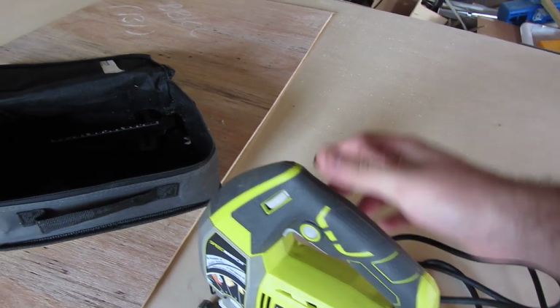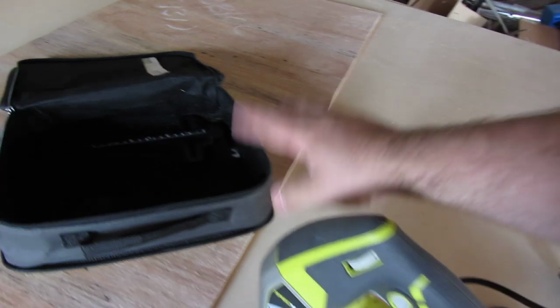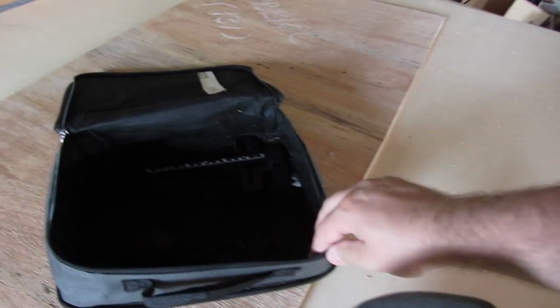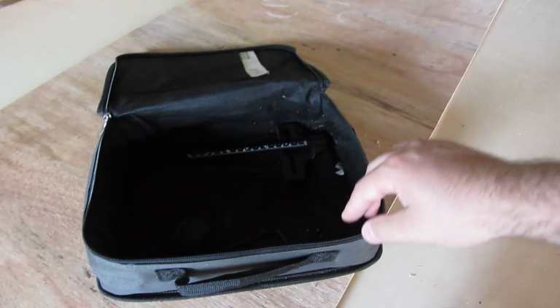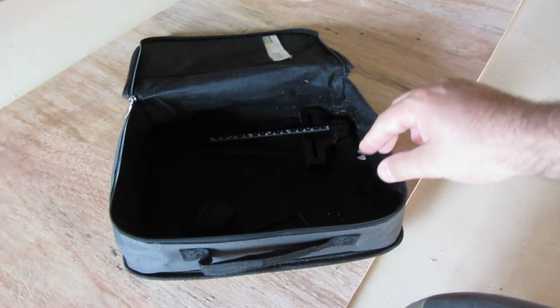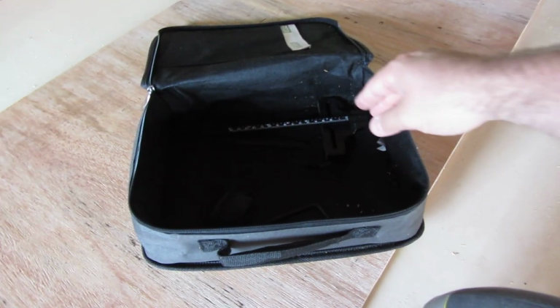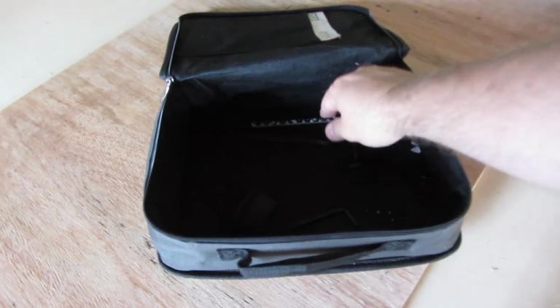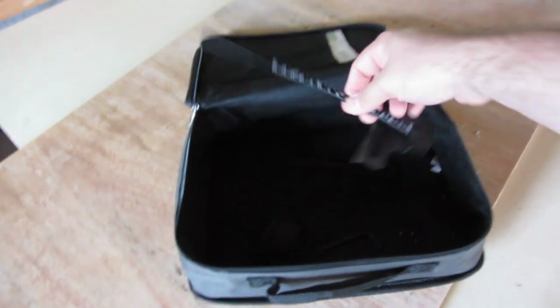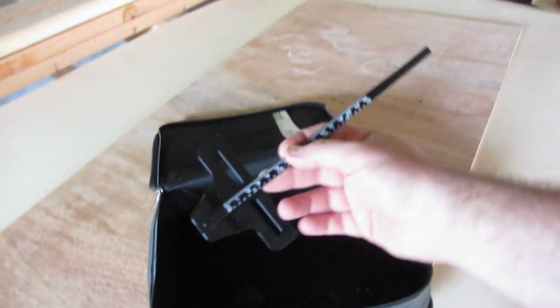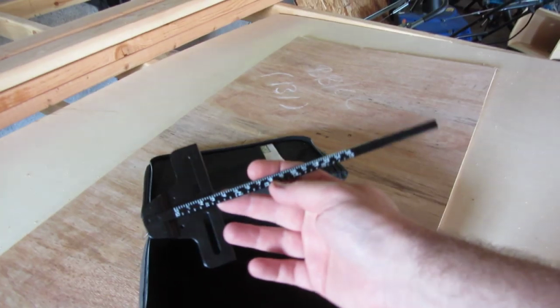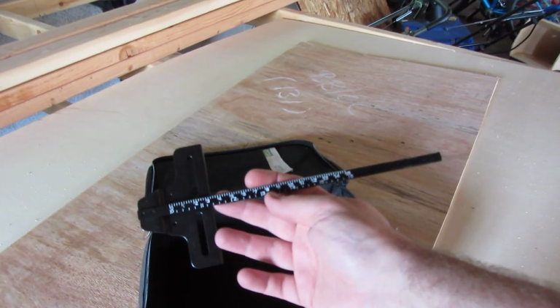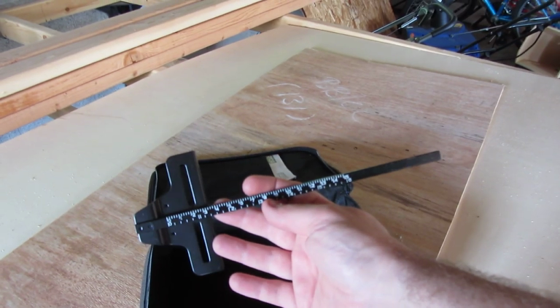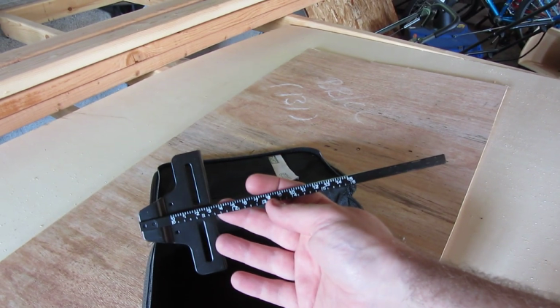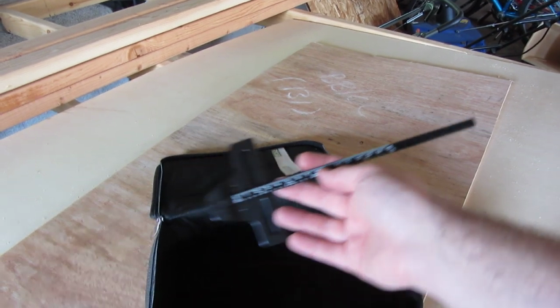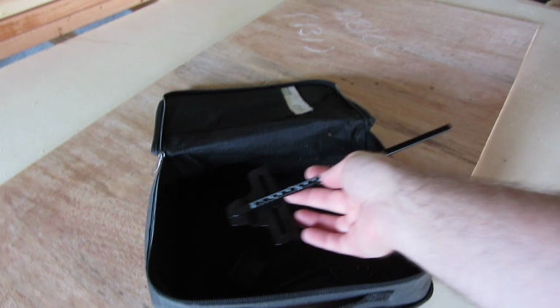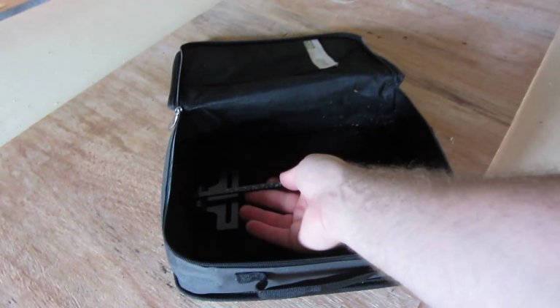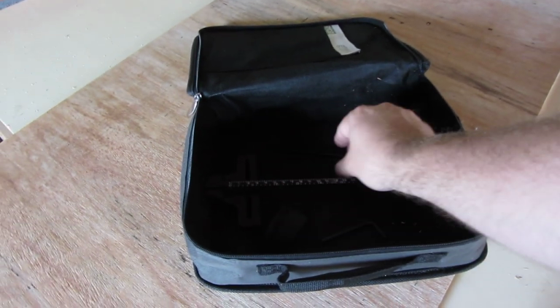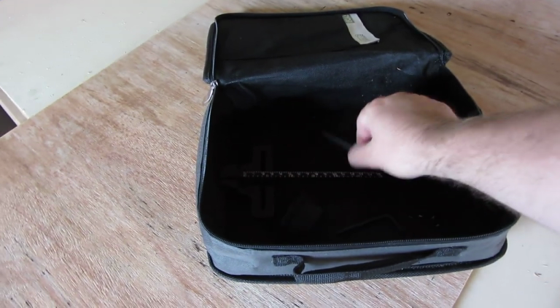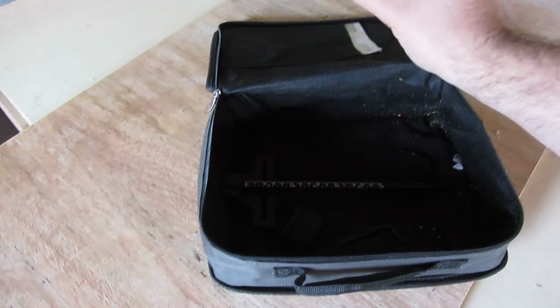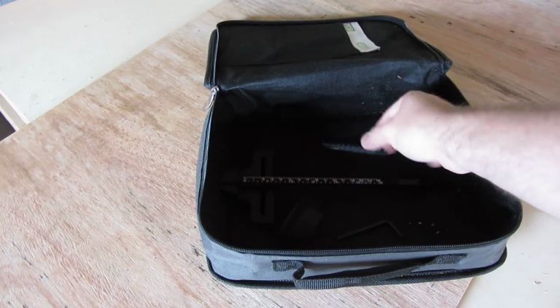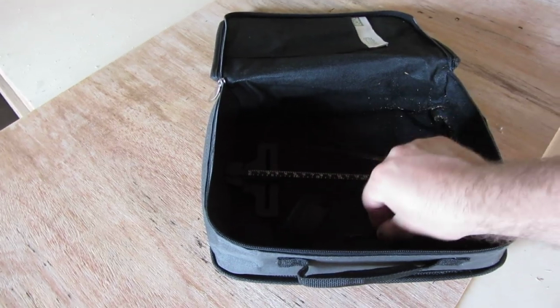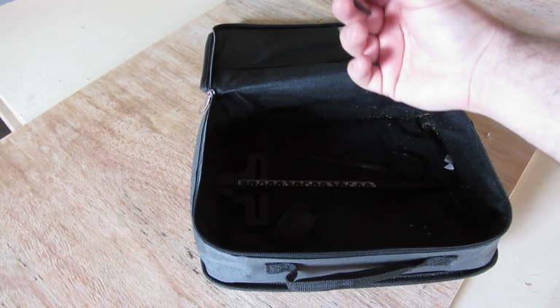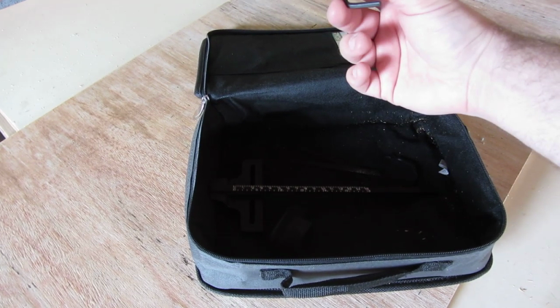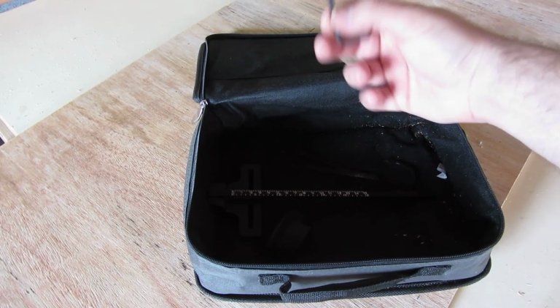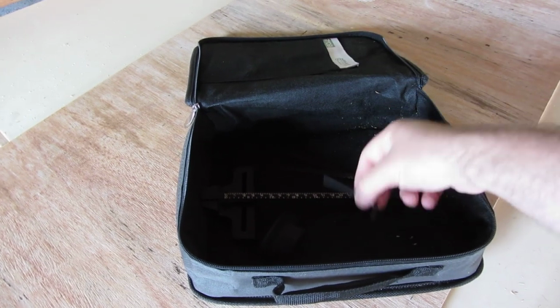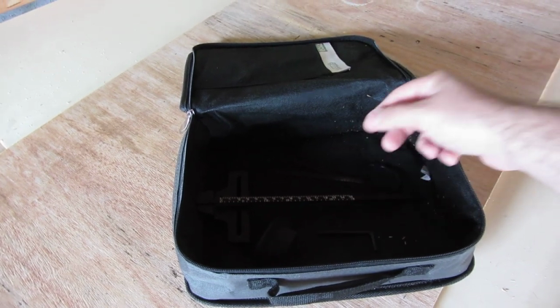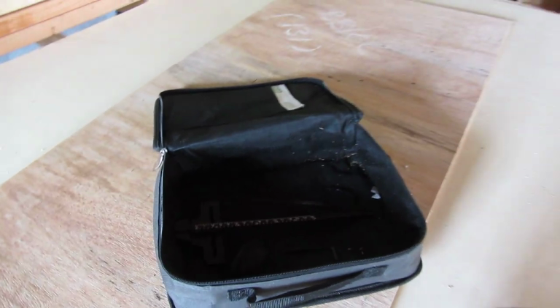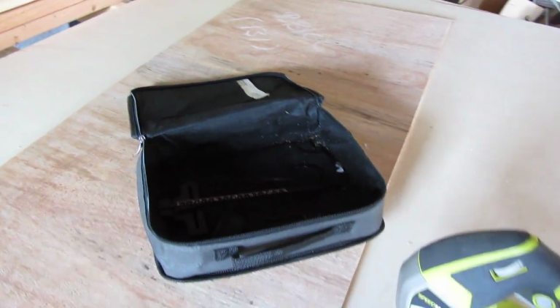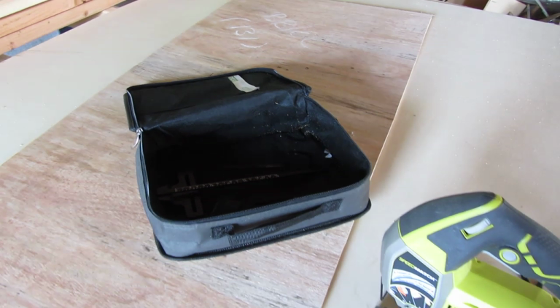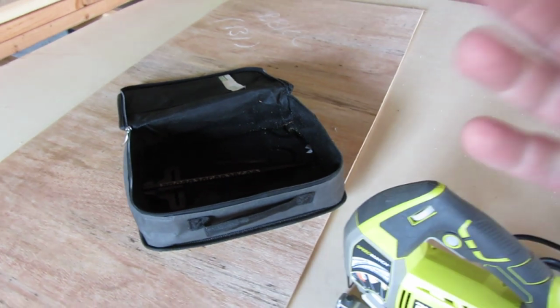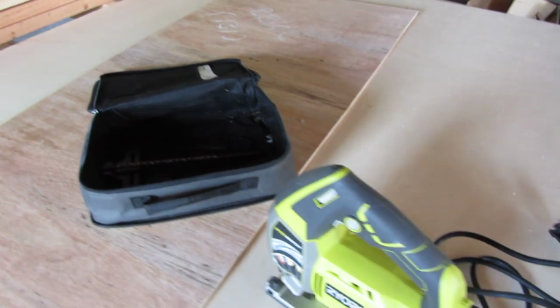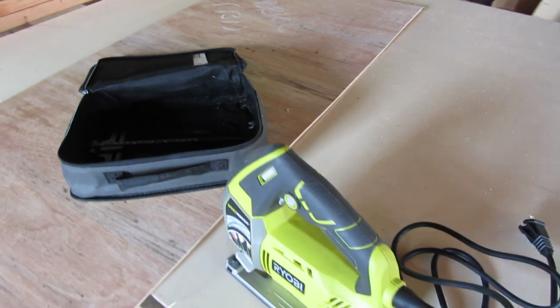It came with a little case, a guide bar, a couple of blades. I believe the Allen key came with it as well — or Allen wrench, whatever you want to call it.